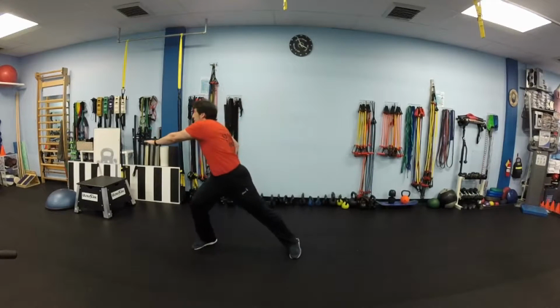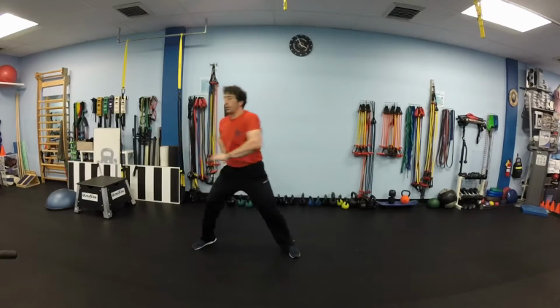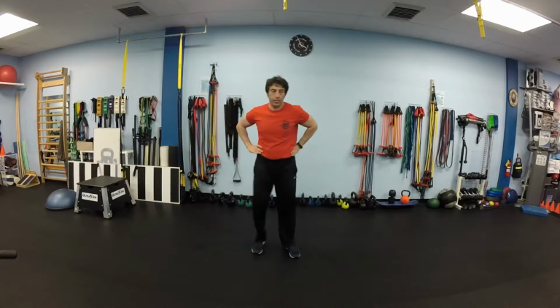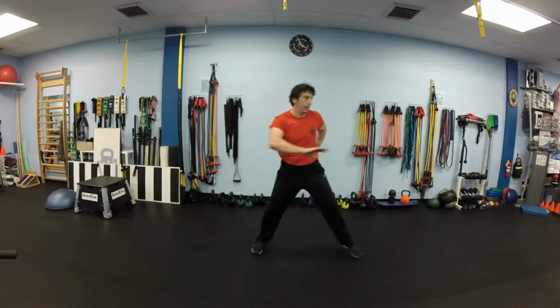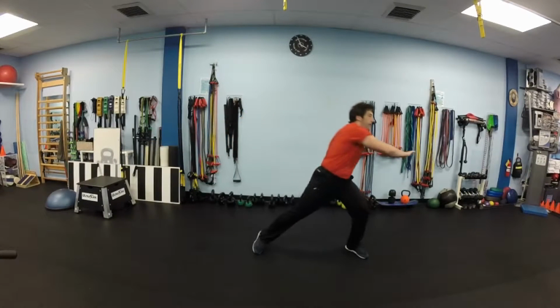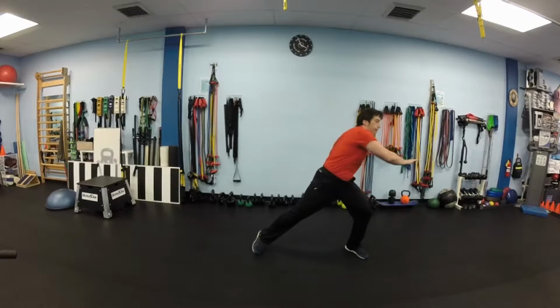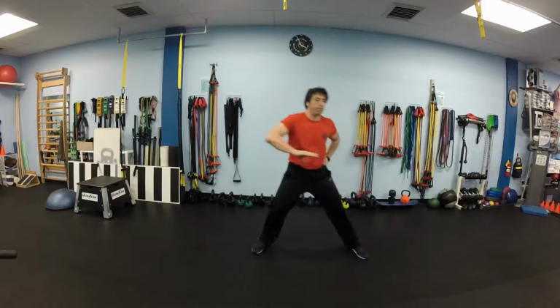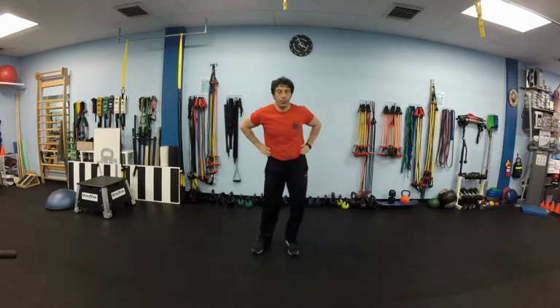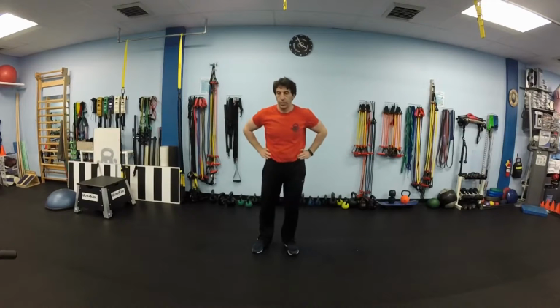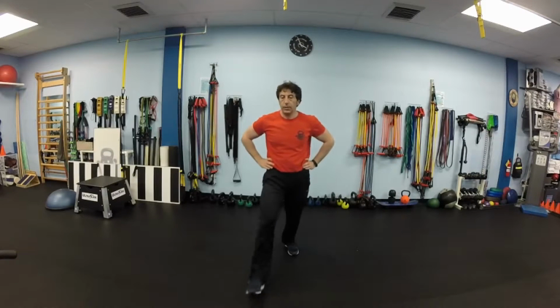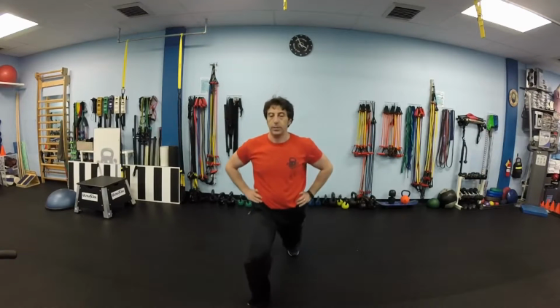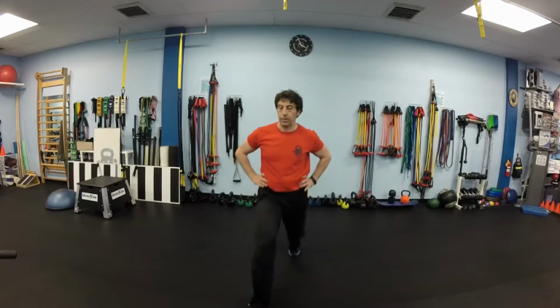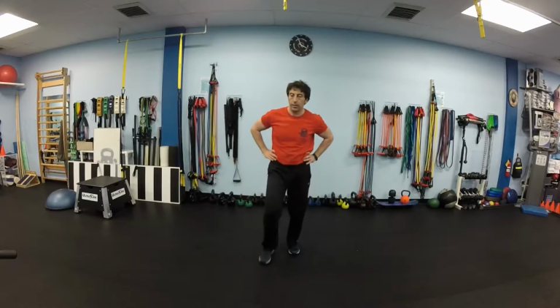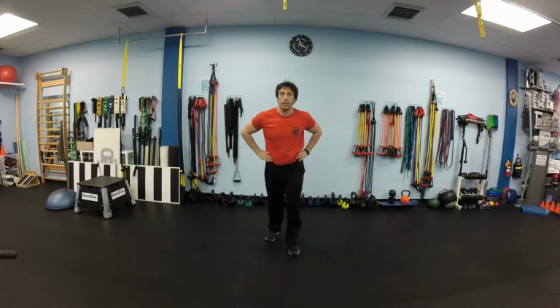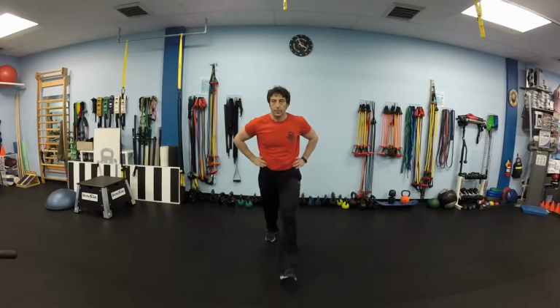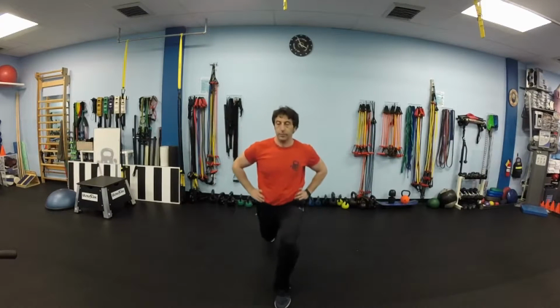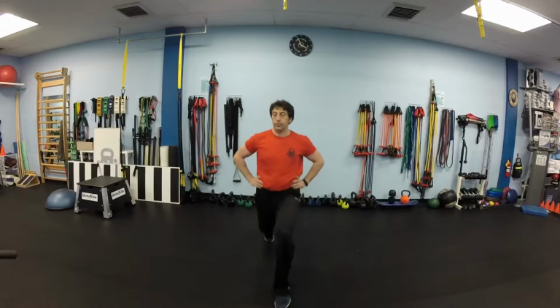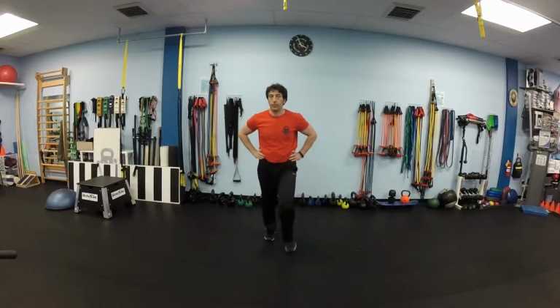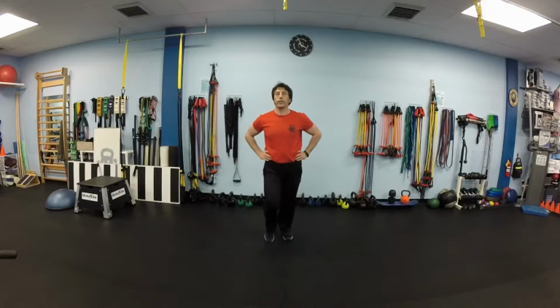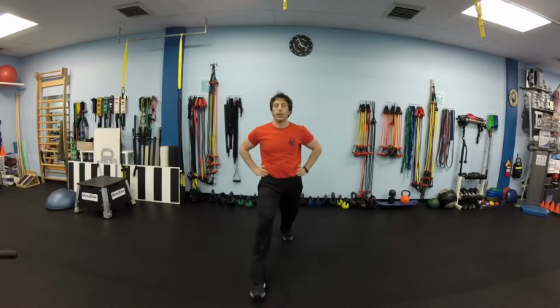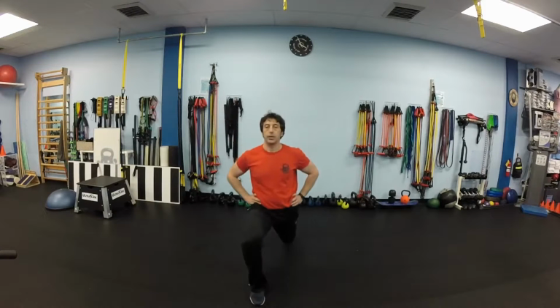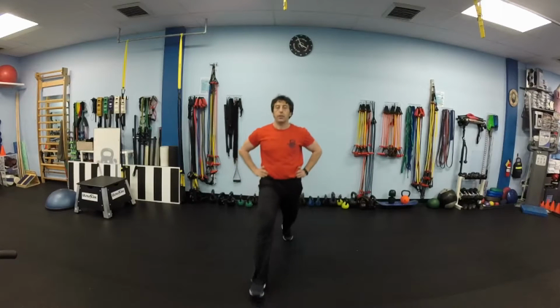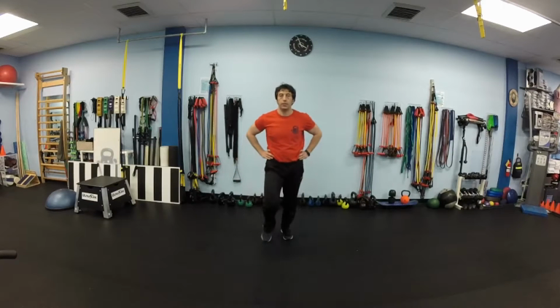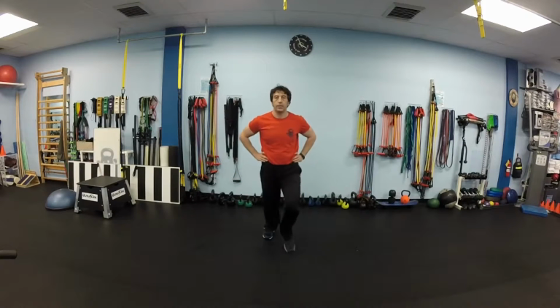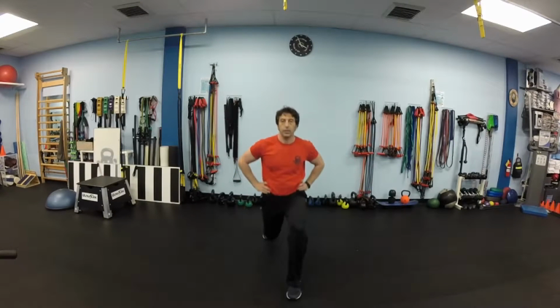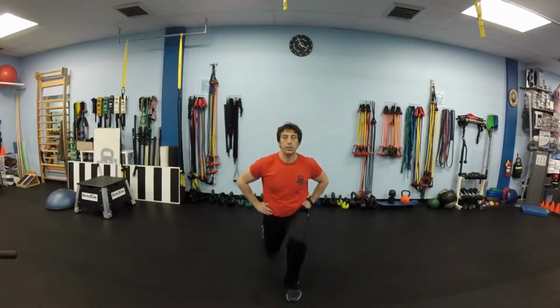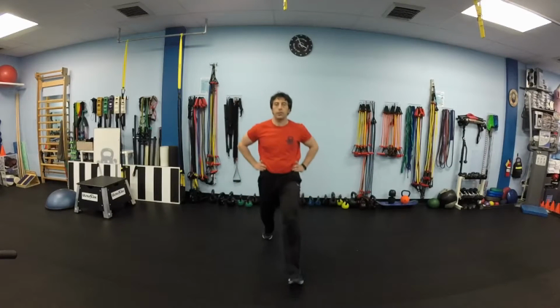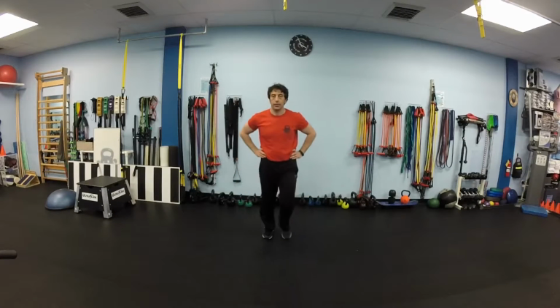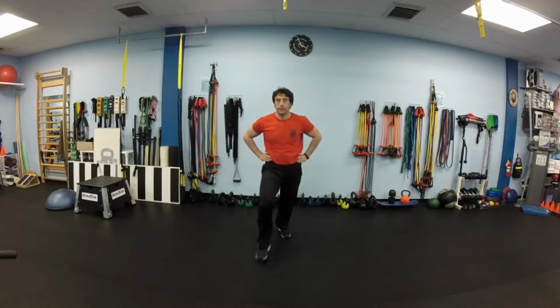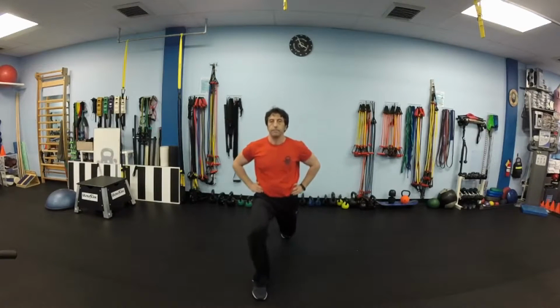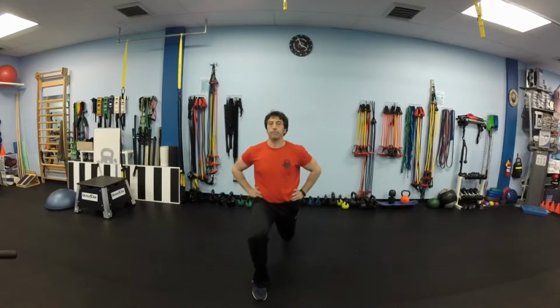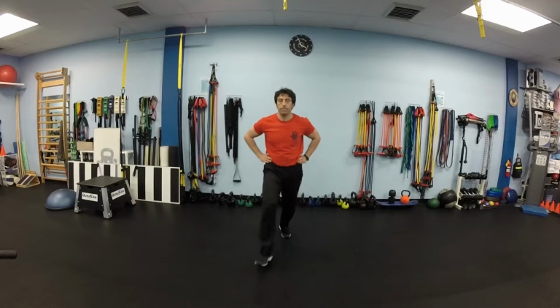Next we will do lunges forward, also 5 times each leg, alternating legs. Keep your torso vertical, bend both knees to about 90 degrees. Lunge forward and bounce back.